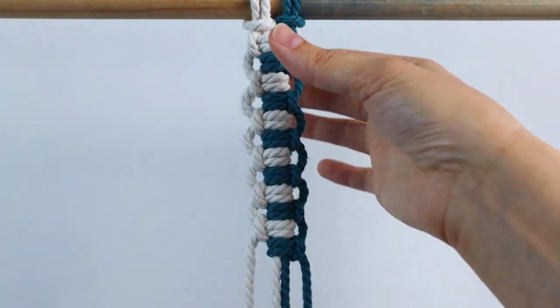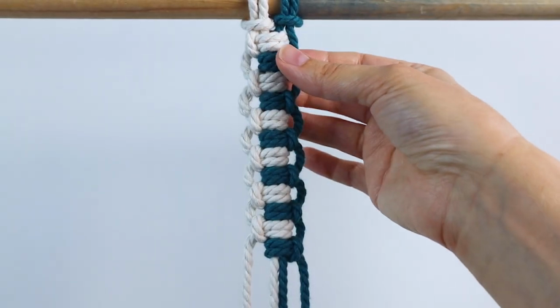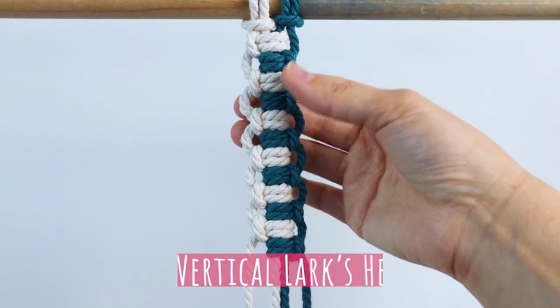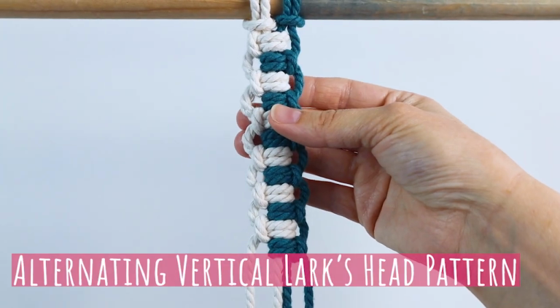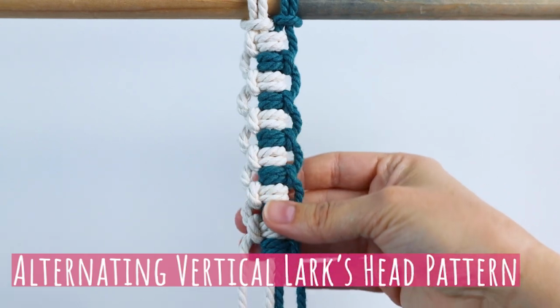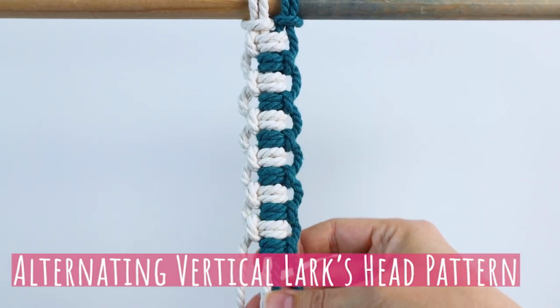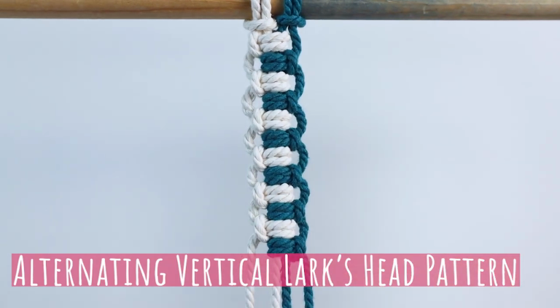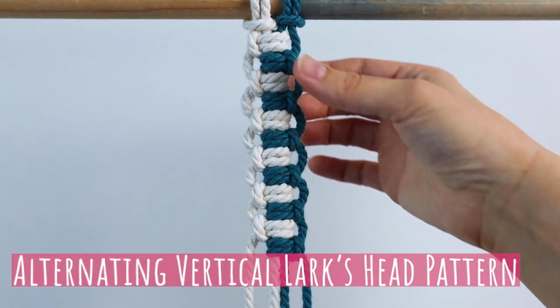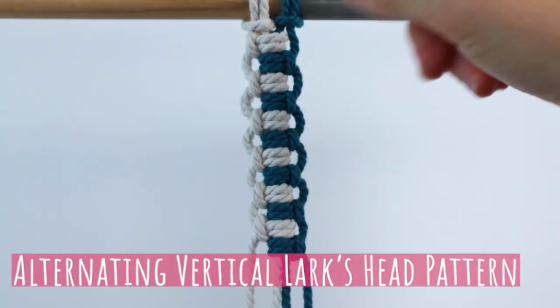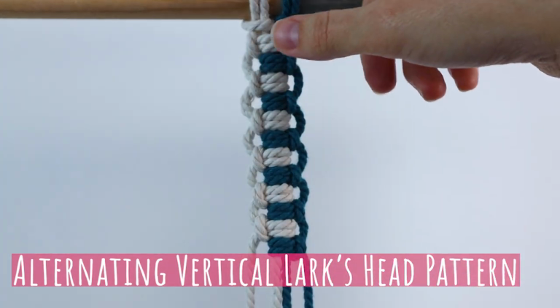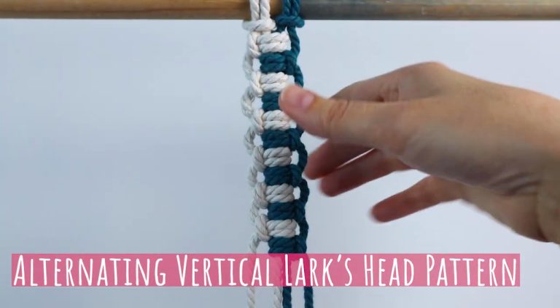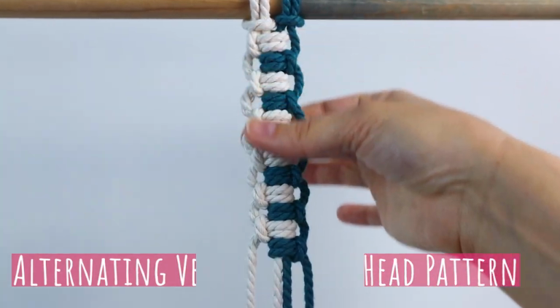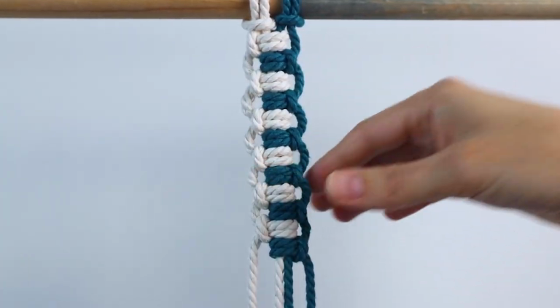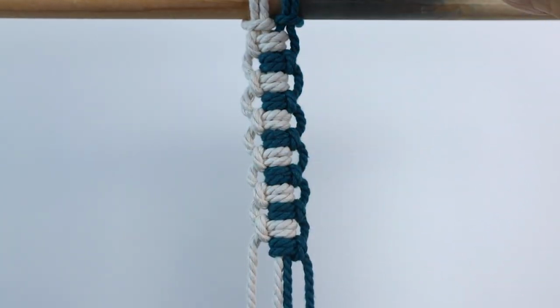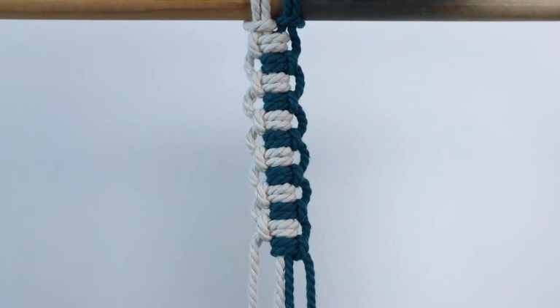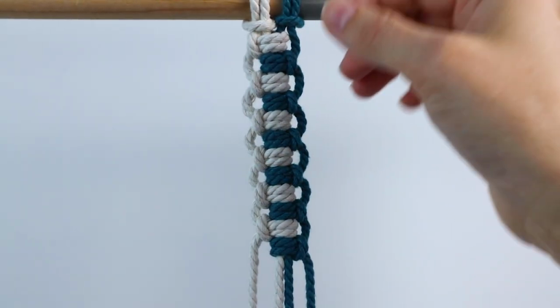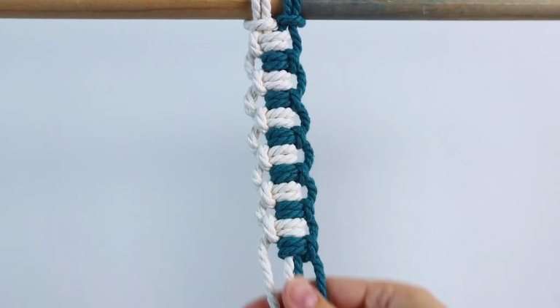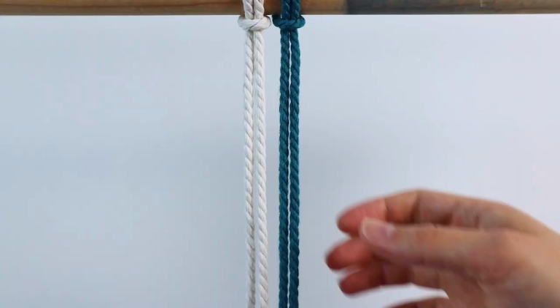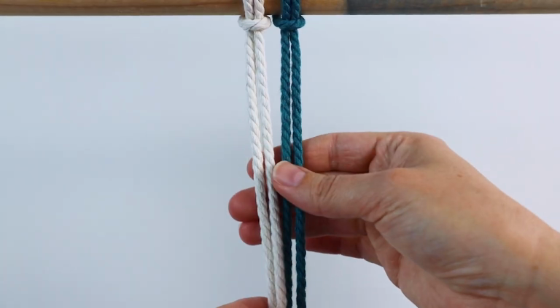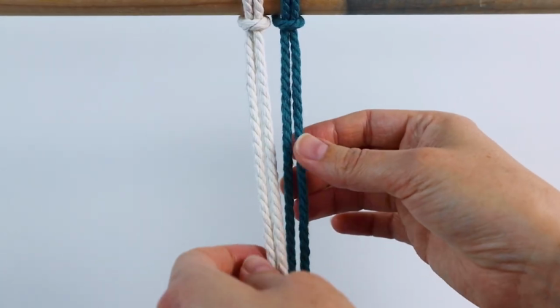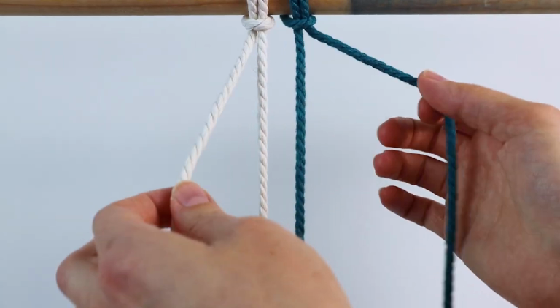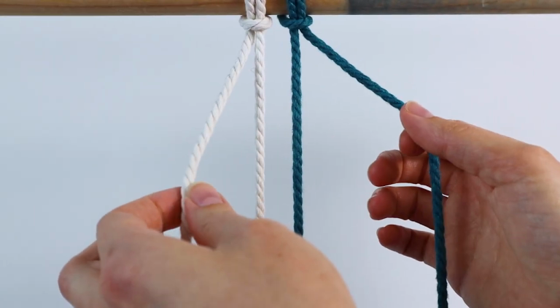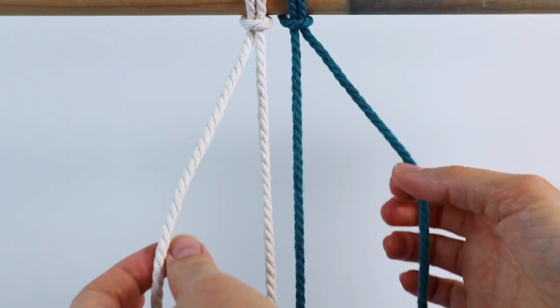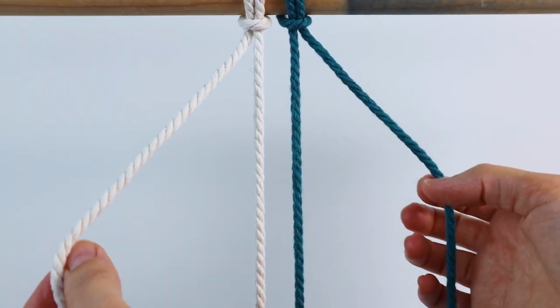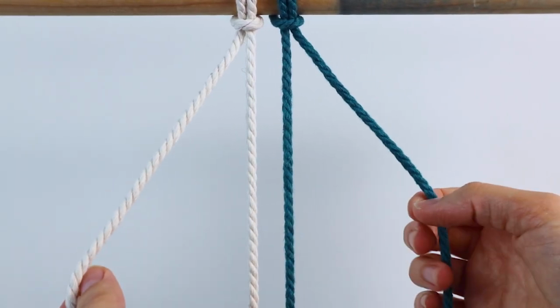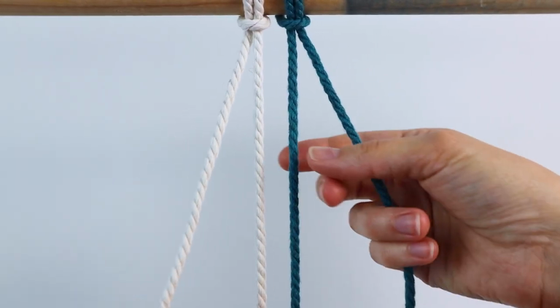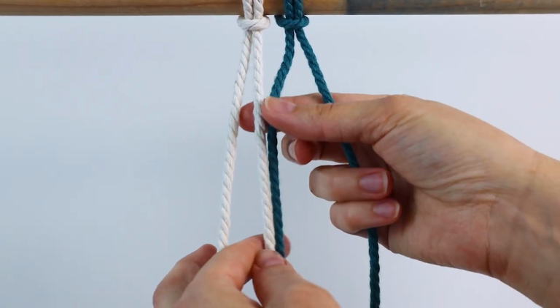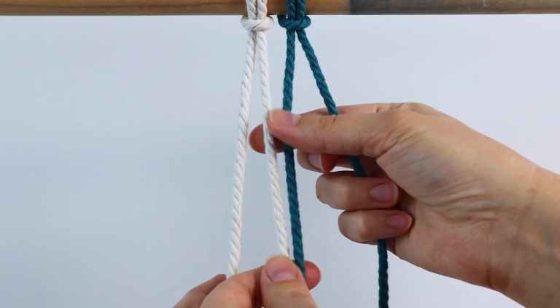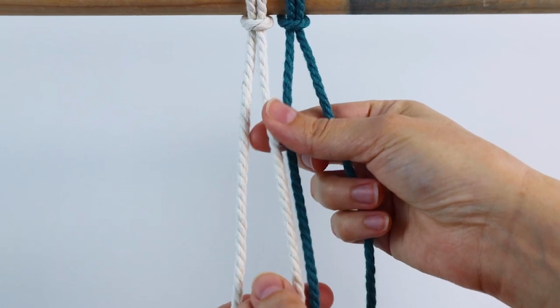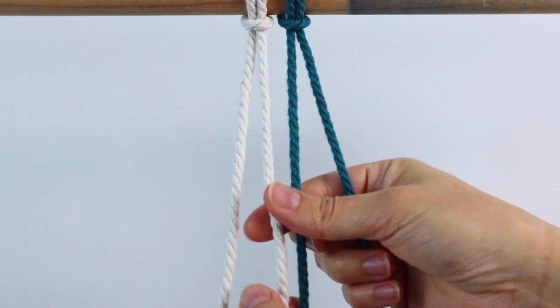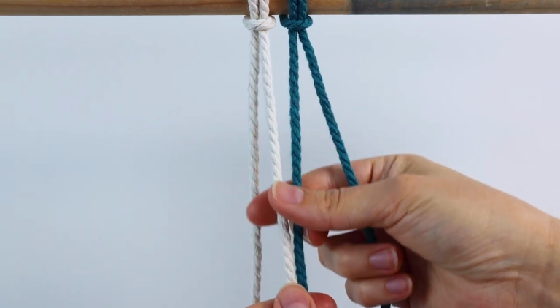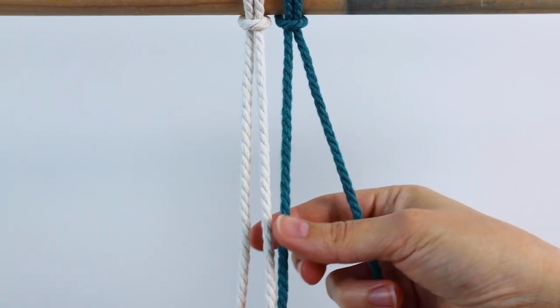Next I'll show you how to do this vertical lark's head alternating pattern. You can do this with the same color on each side, or you can have two different colors like I did here. For this one, your two outer cords will be your working cords and your two inner cords will be just filler cords.